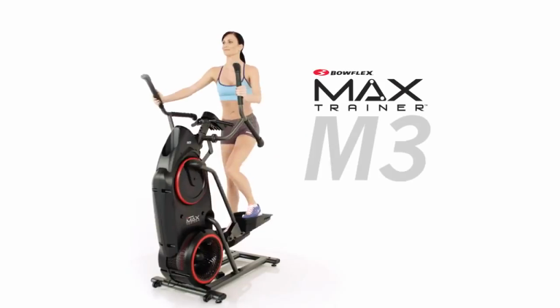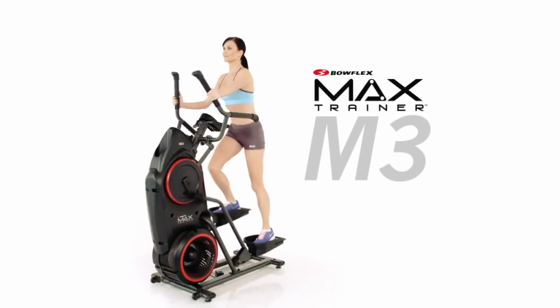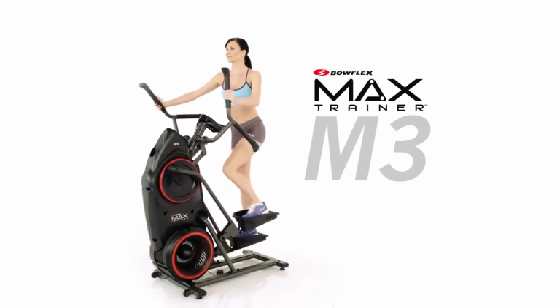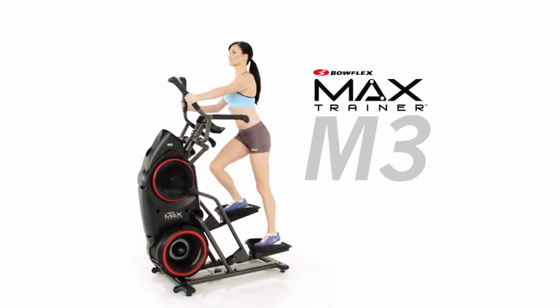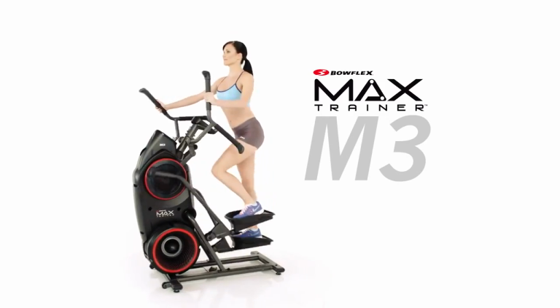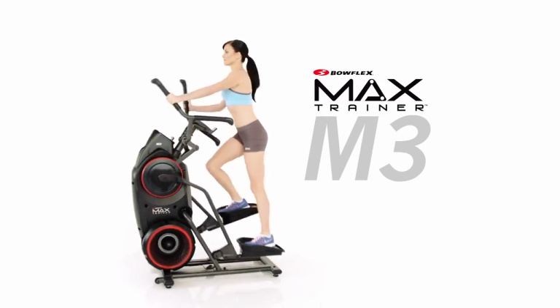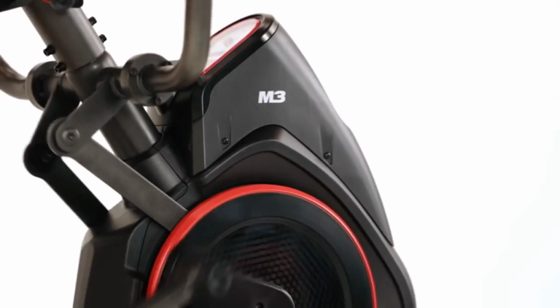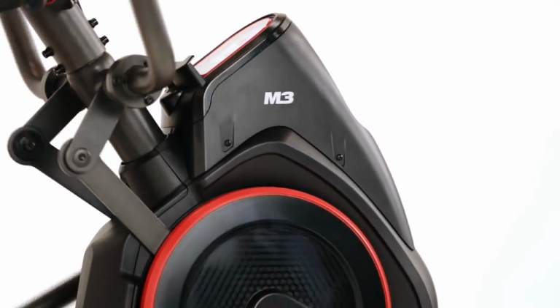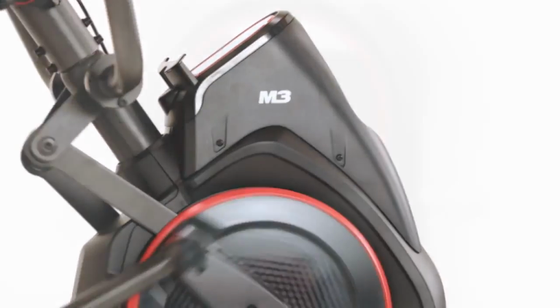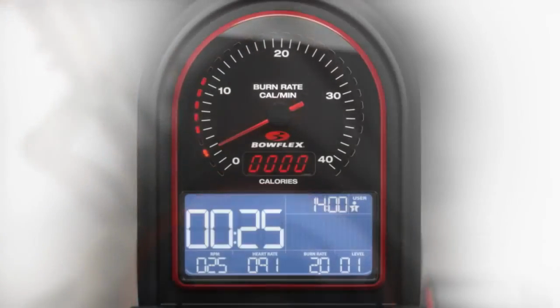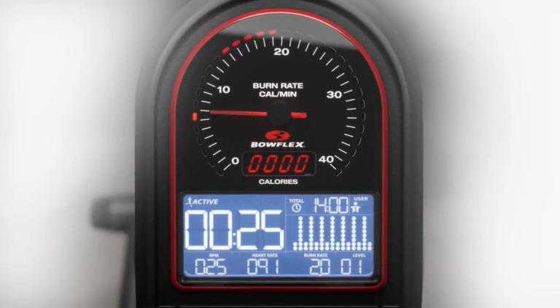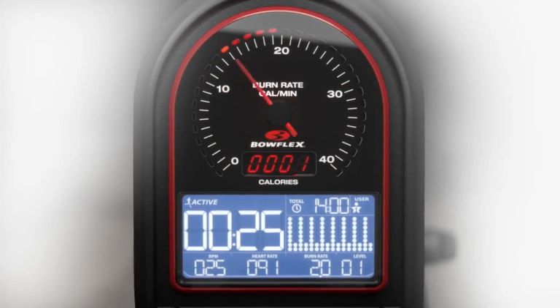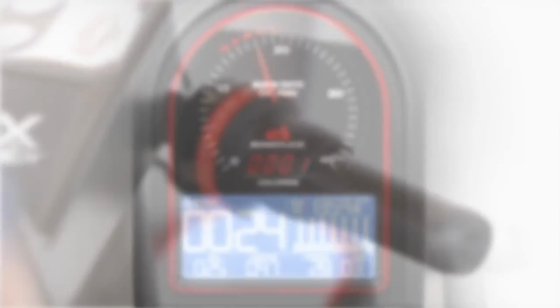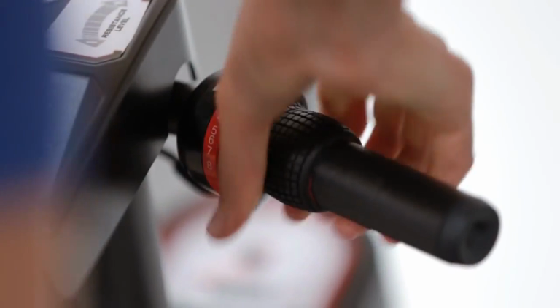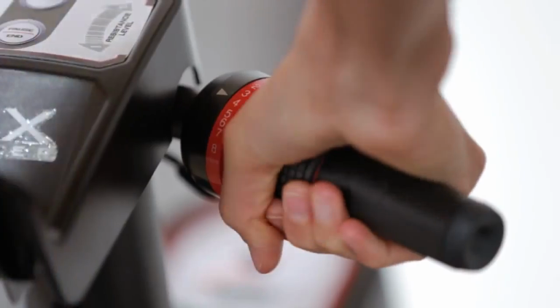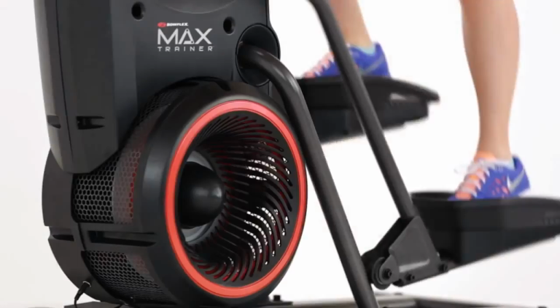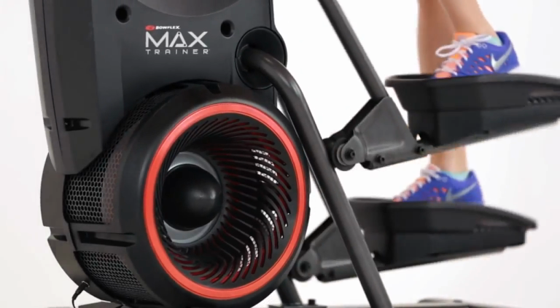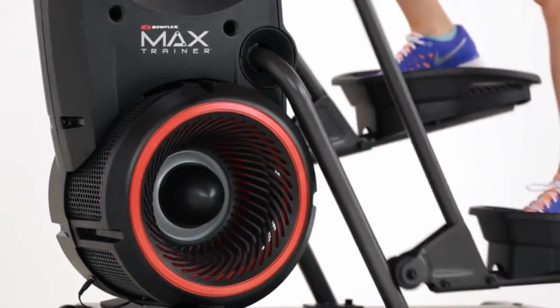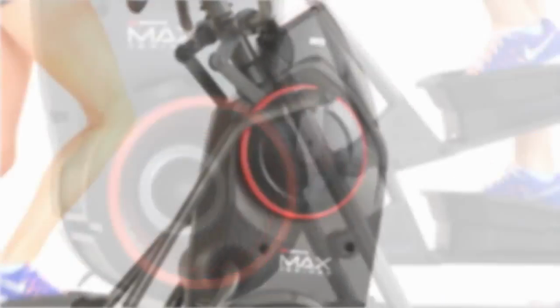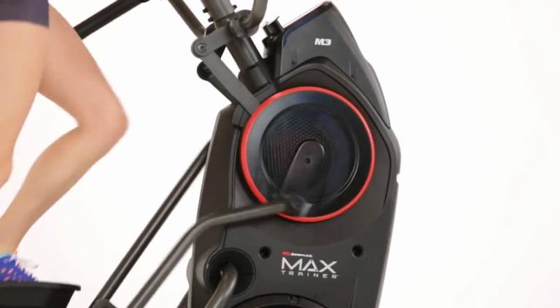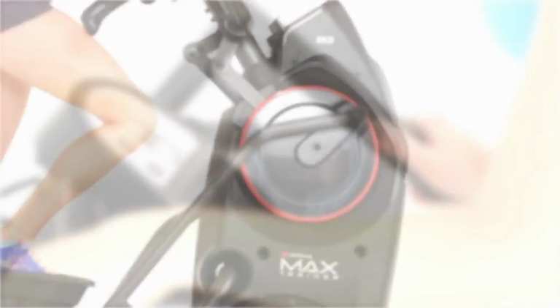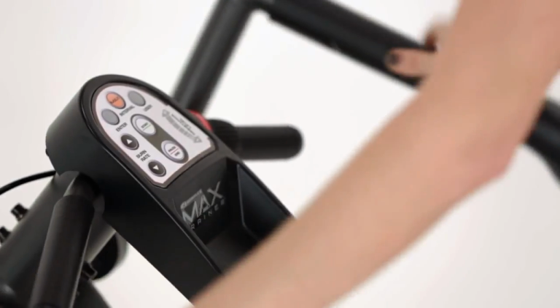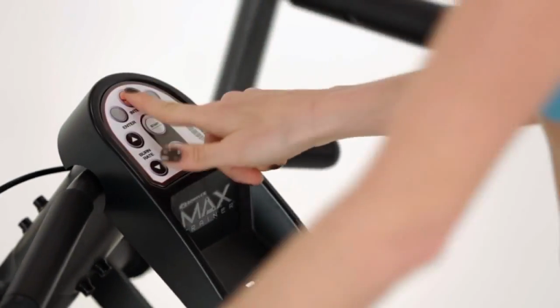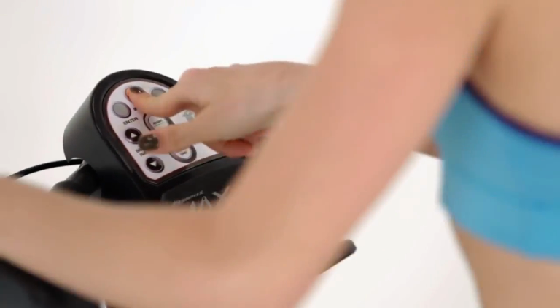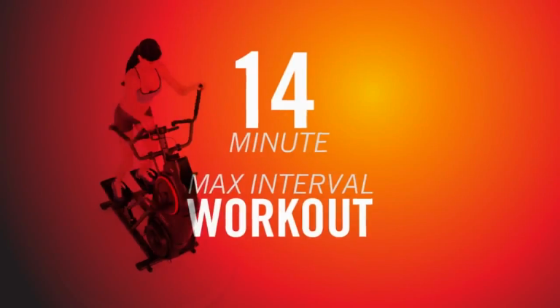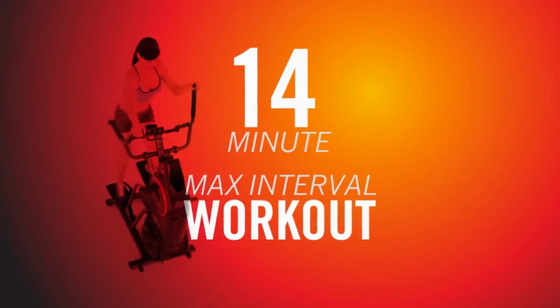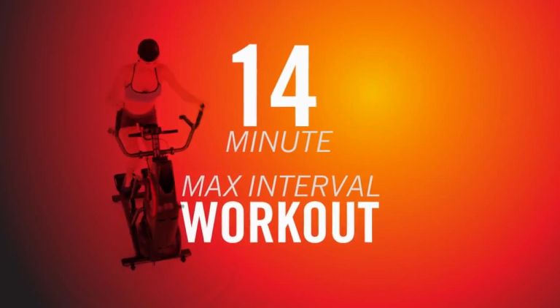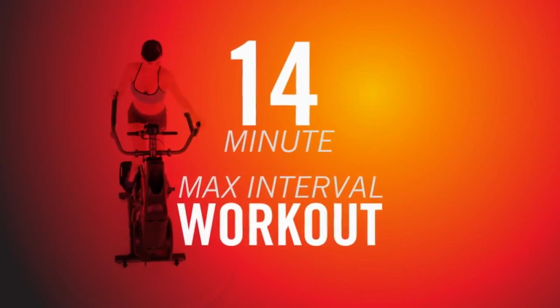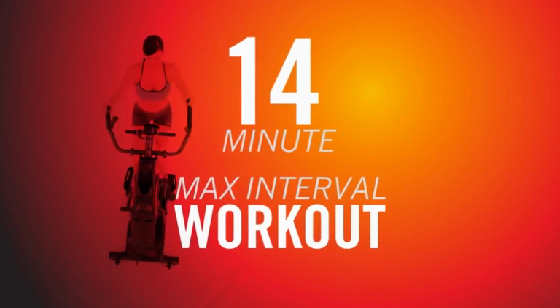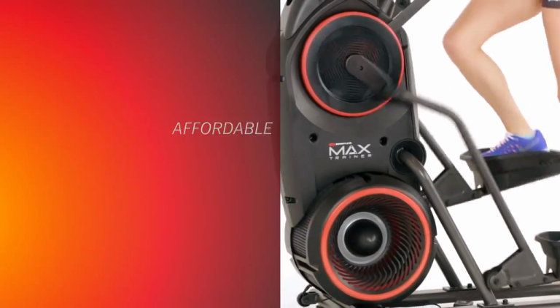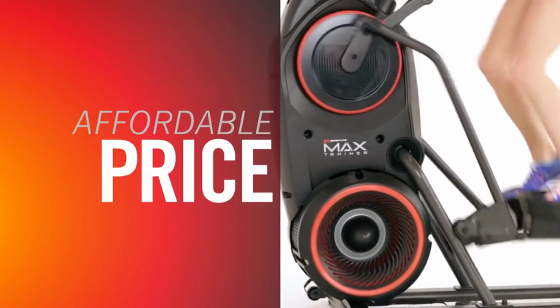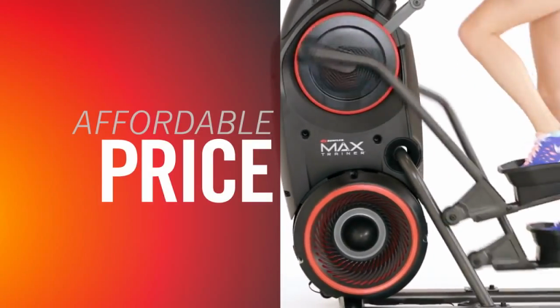This is the Bowflex Max Trainer M3. With a look inspired by modern sports cars, motorcycles, and aerospace technology, the M3 is an attractive way to get the benefits of the 14-minute max interval workout at an affordable price.